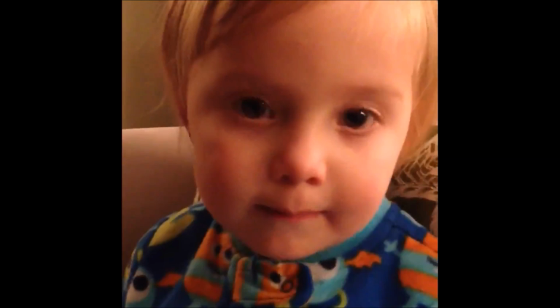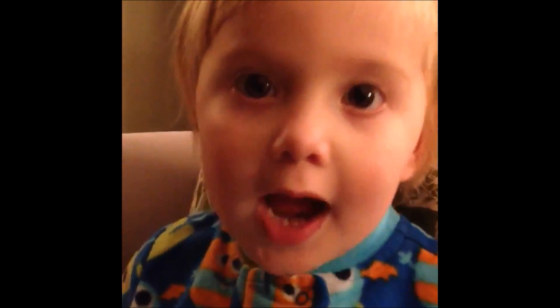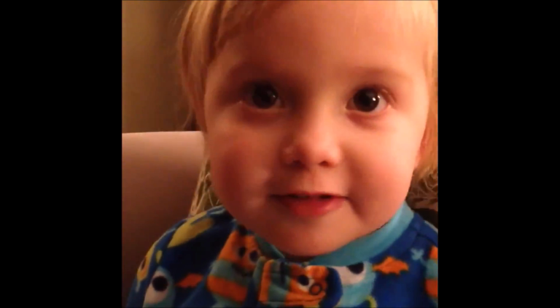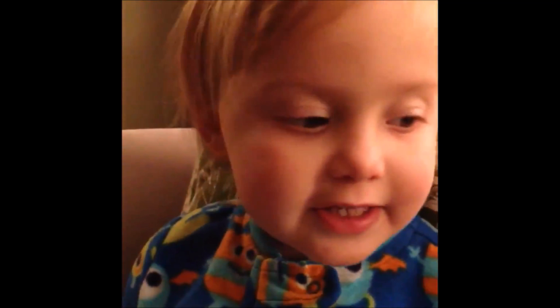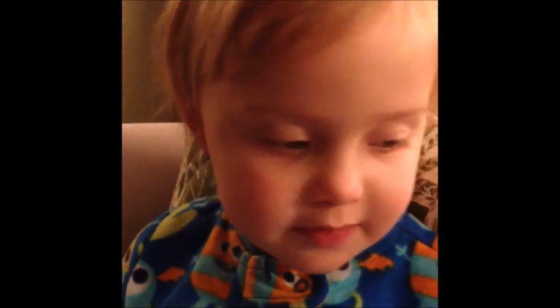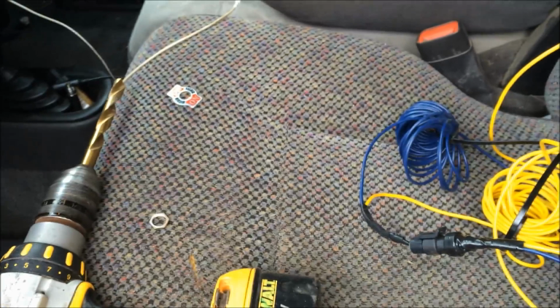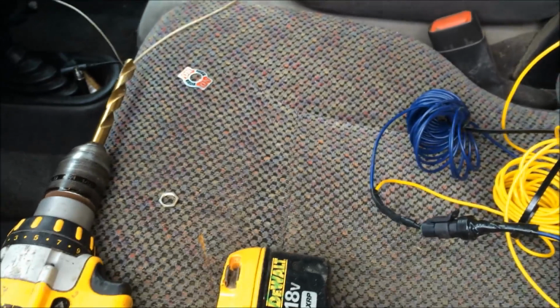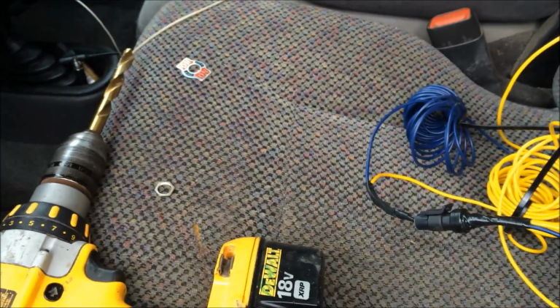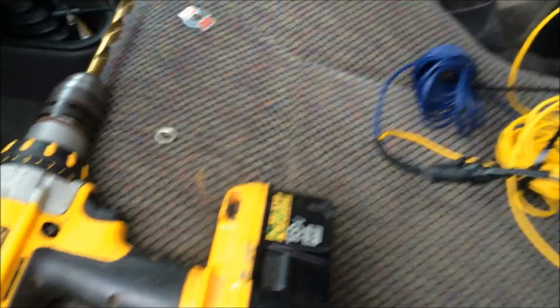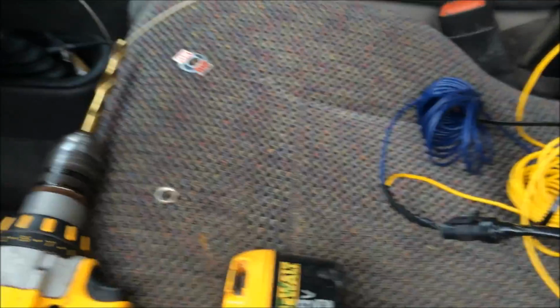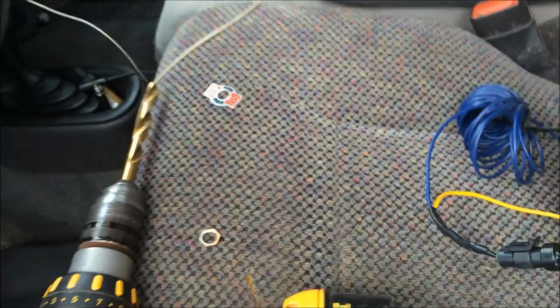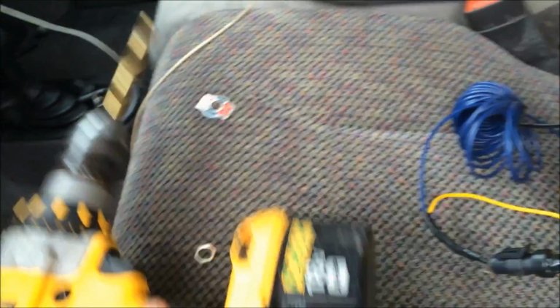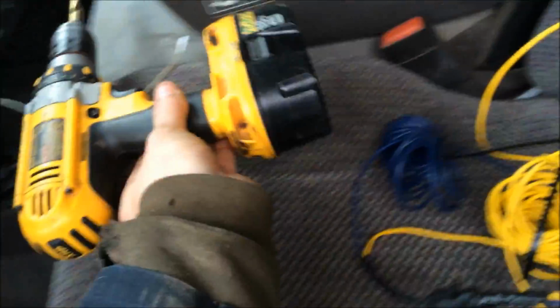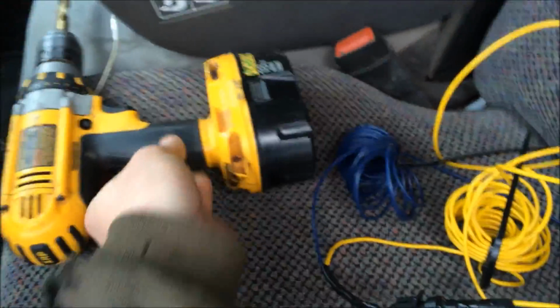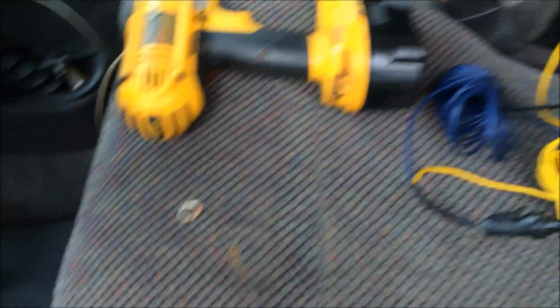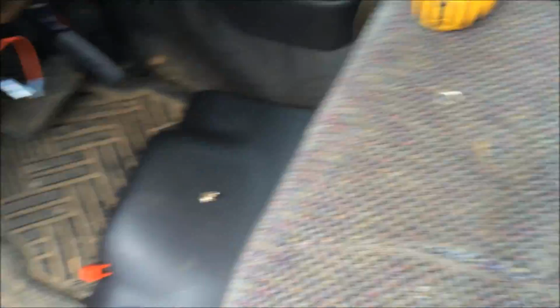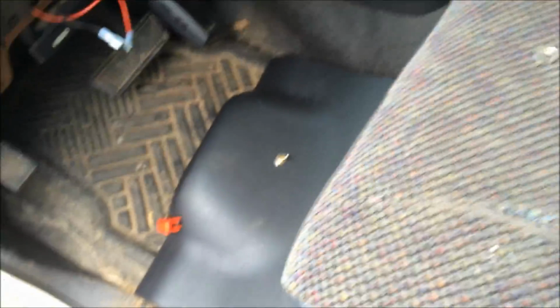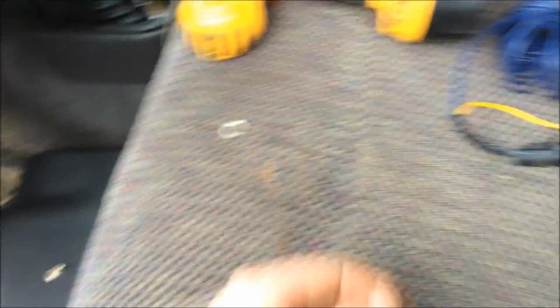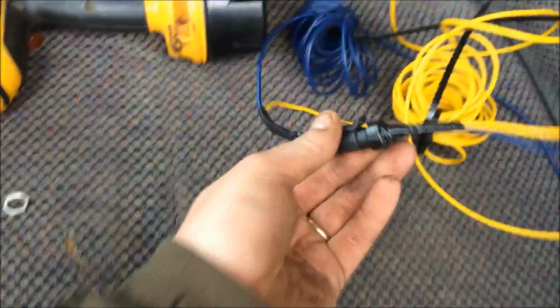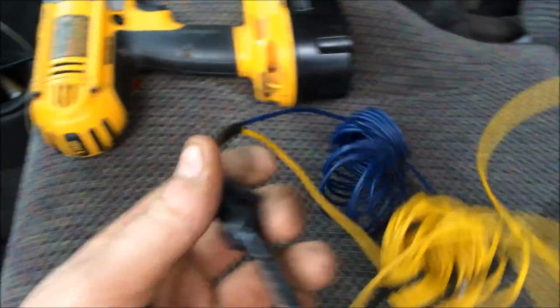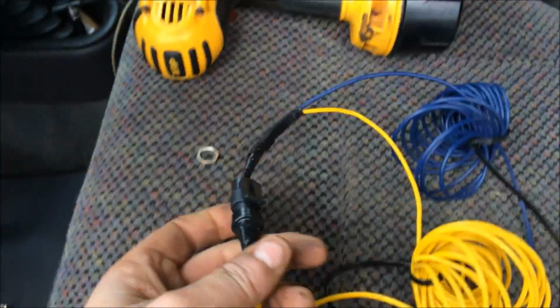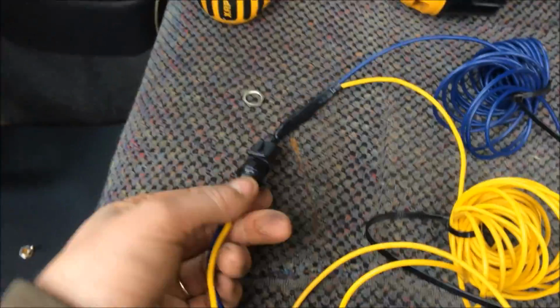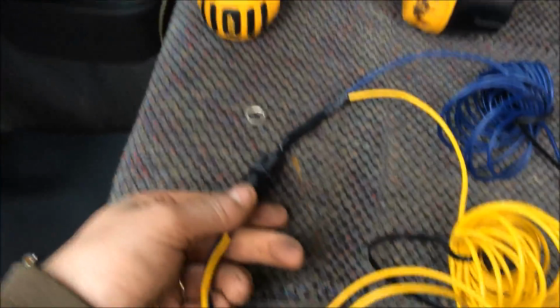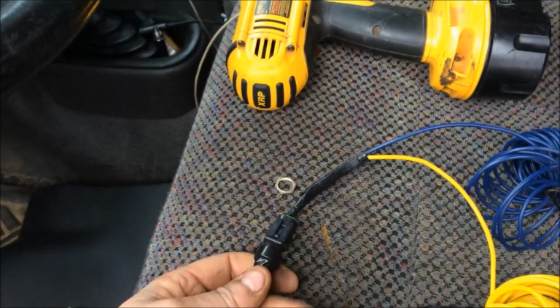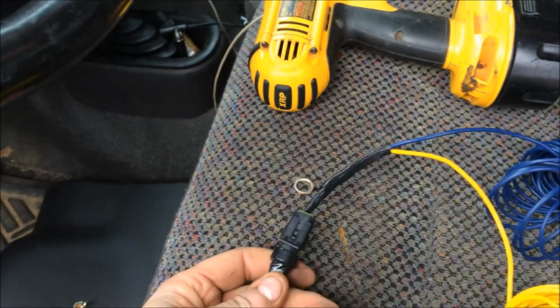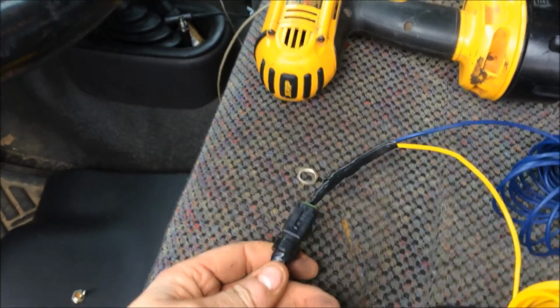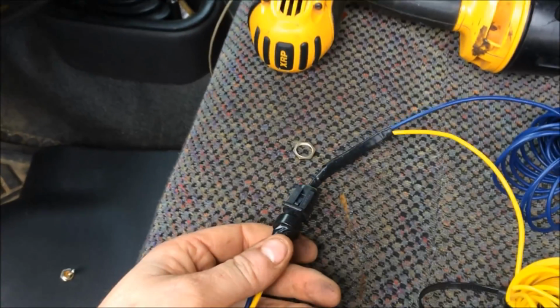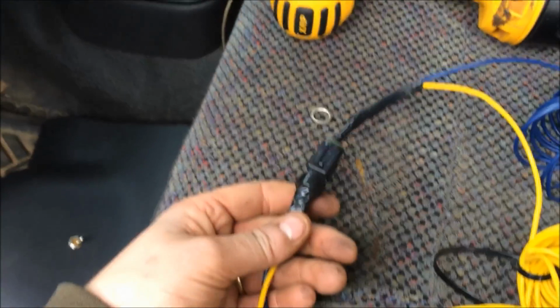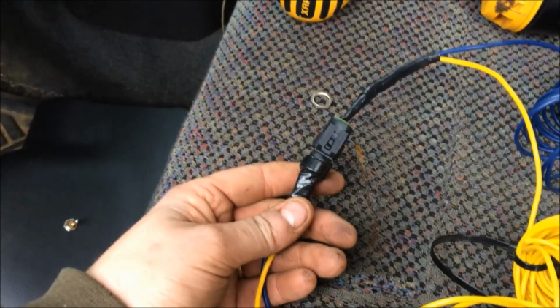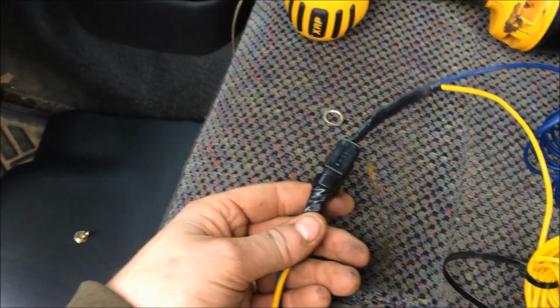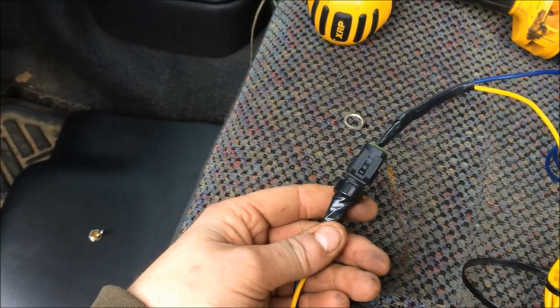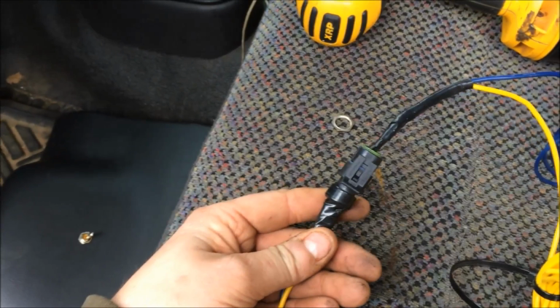Hi Mr. Deeds! Alright, it's winter time — it's November — and I'm finally getting around to installing my high idle switch.